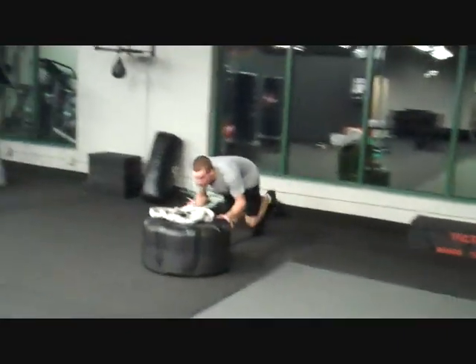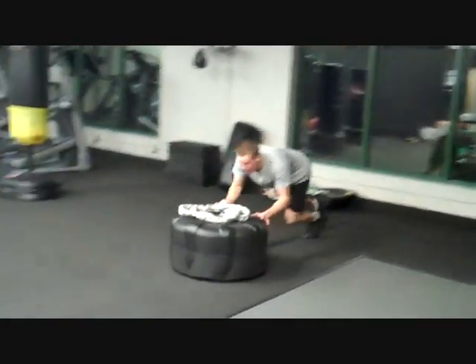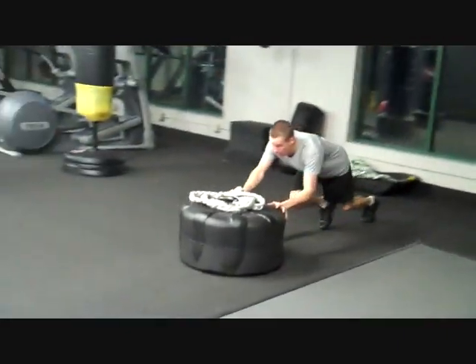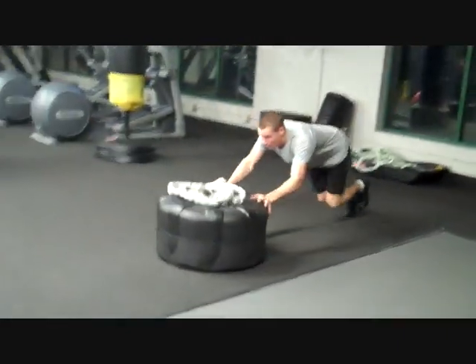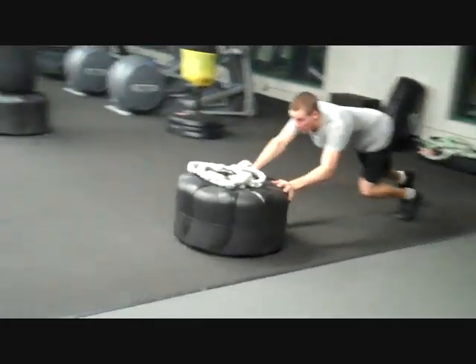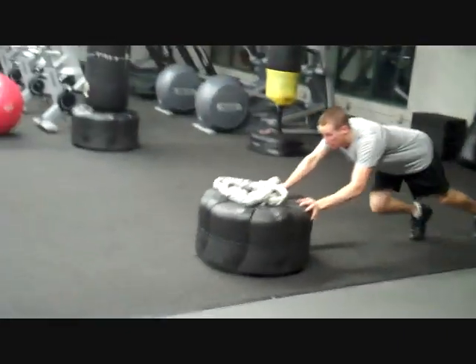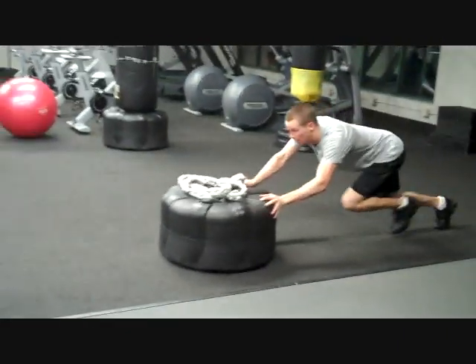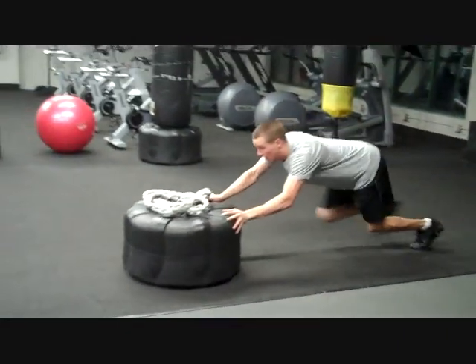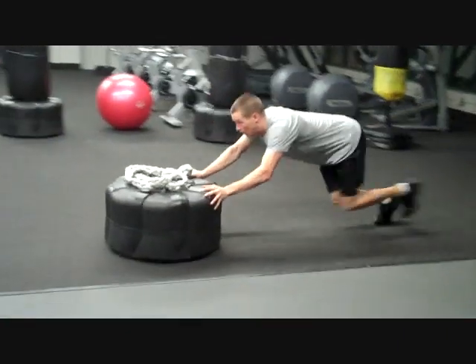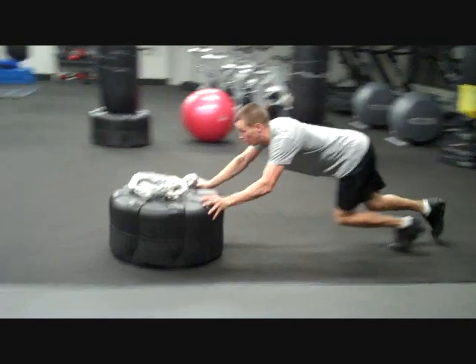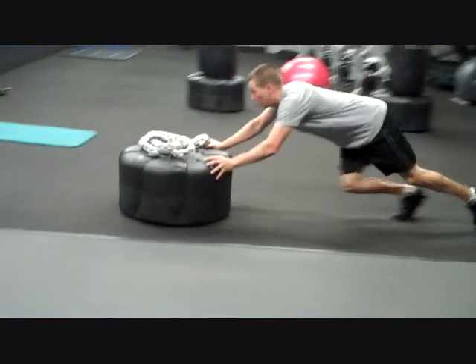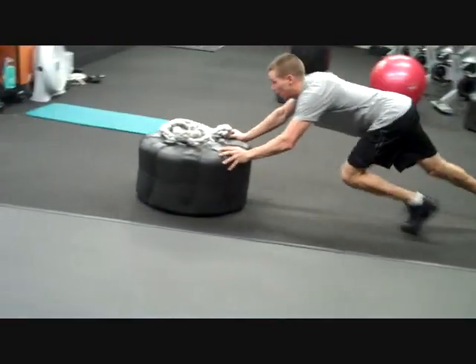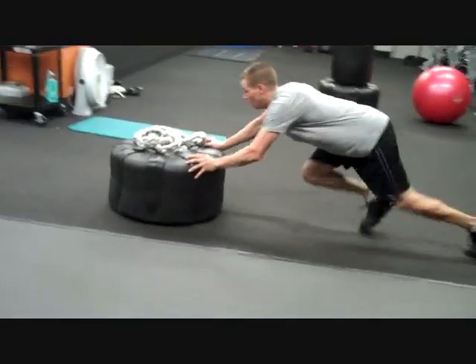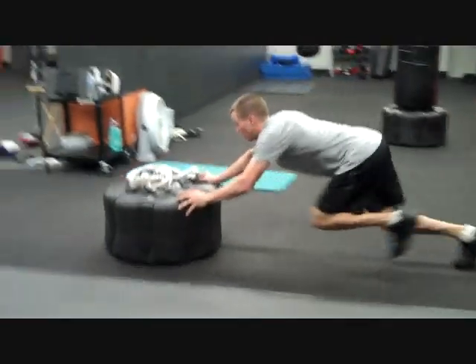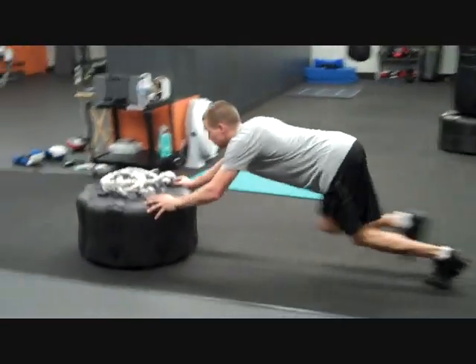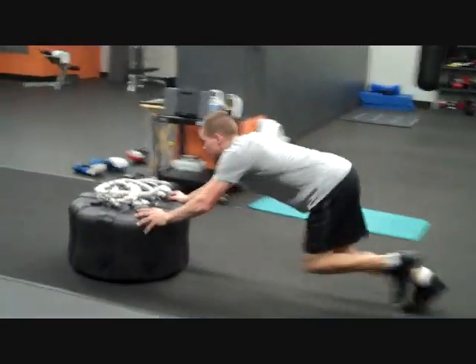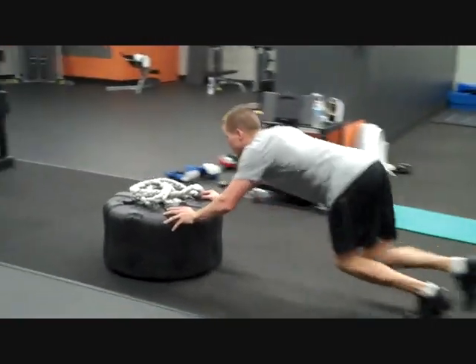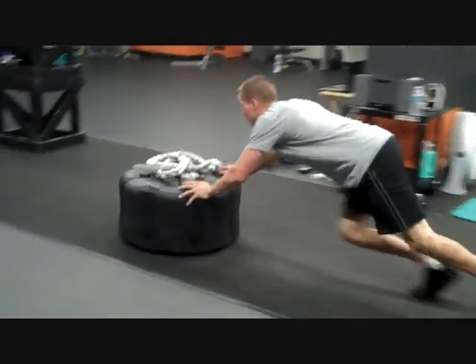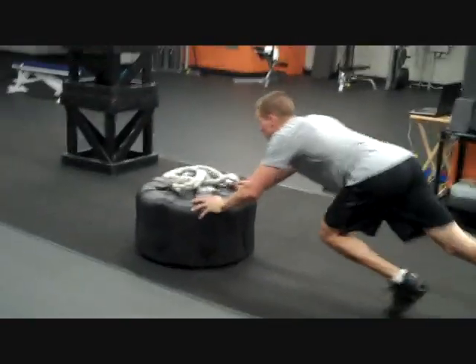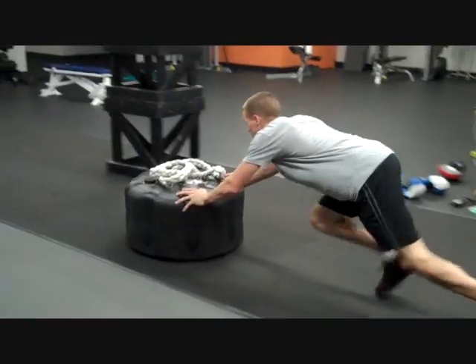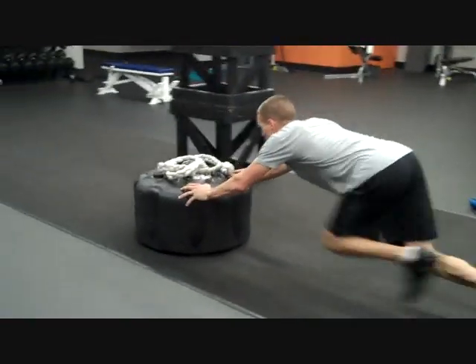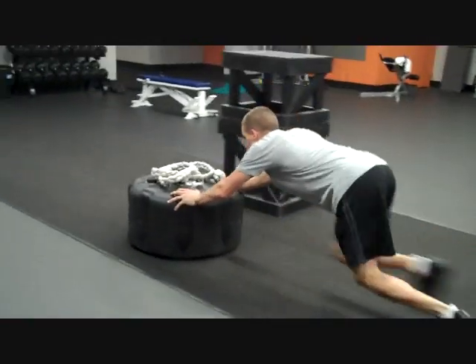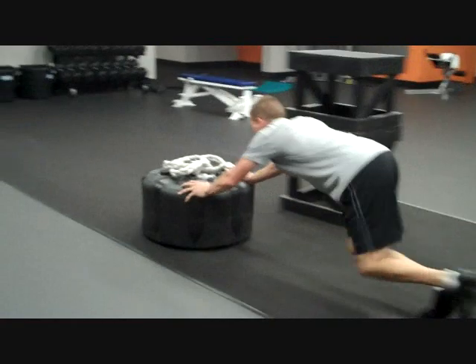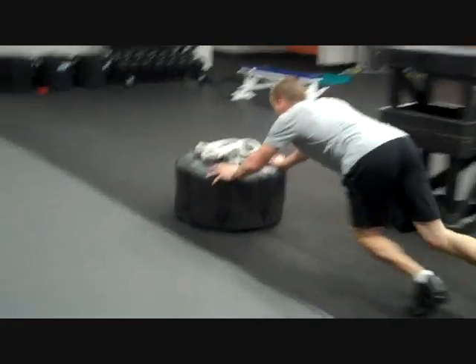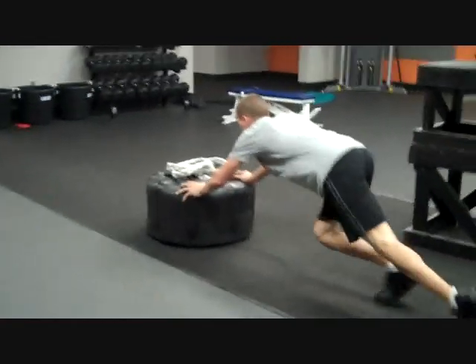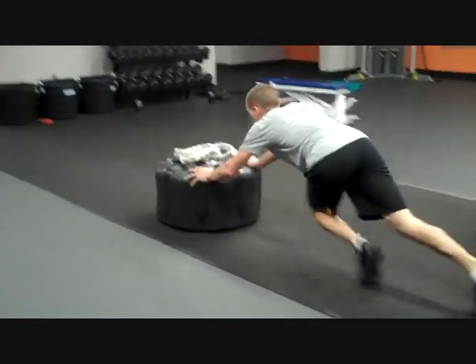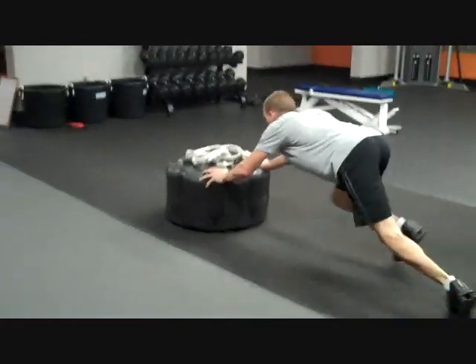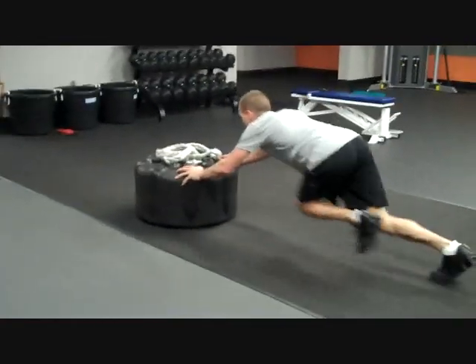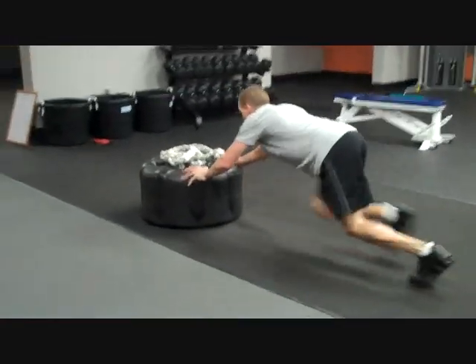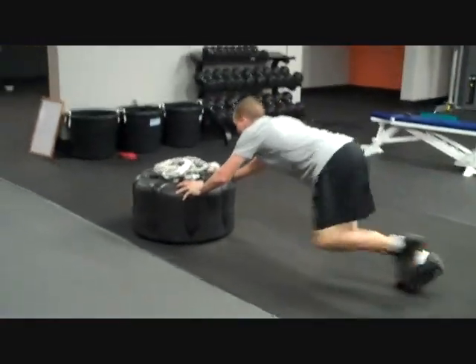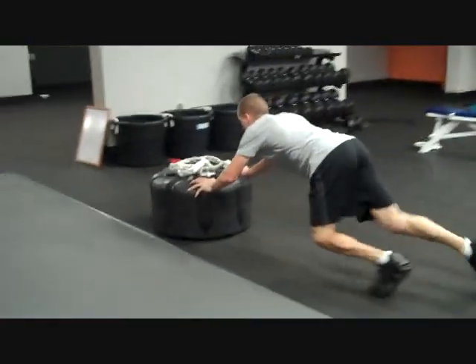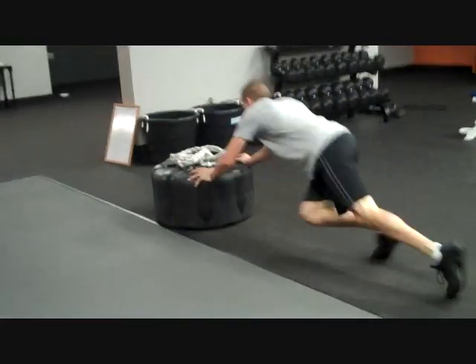Extend the arms out. That's it, big strides, big strides. Breathe through your nose, Jay. Deep breath through your nose. Get down low. Drive, drive, drive.